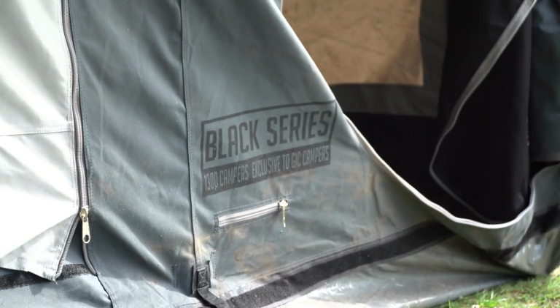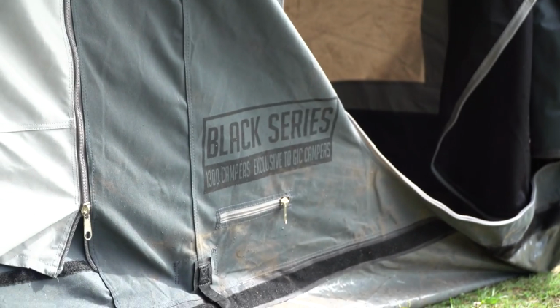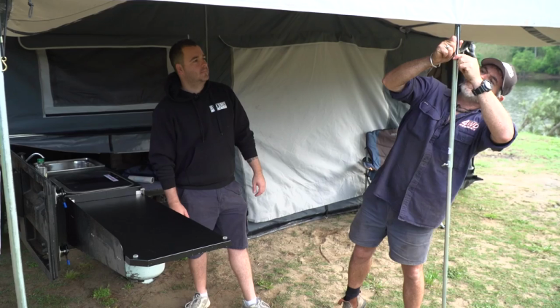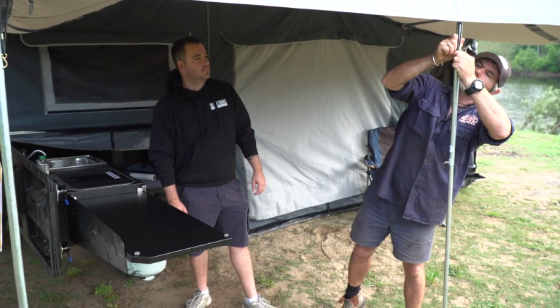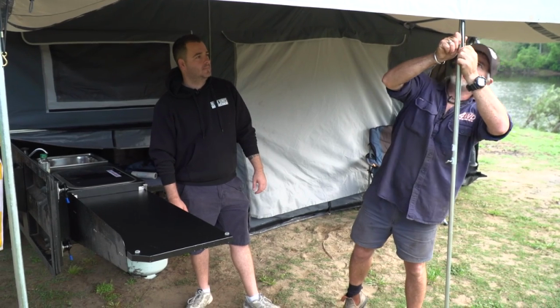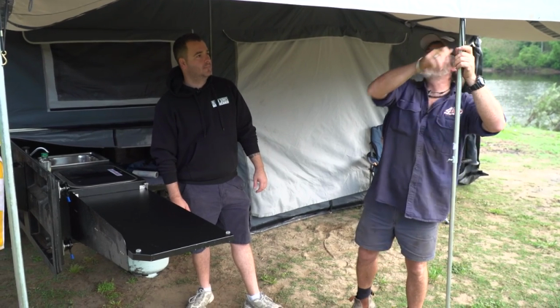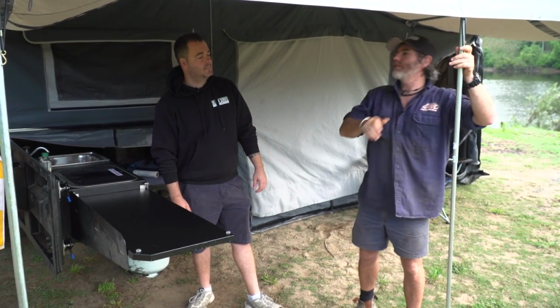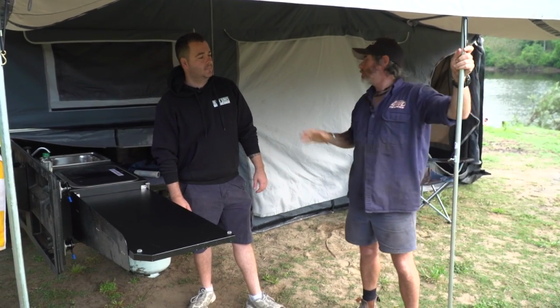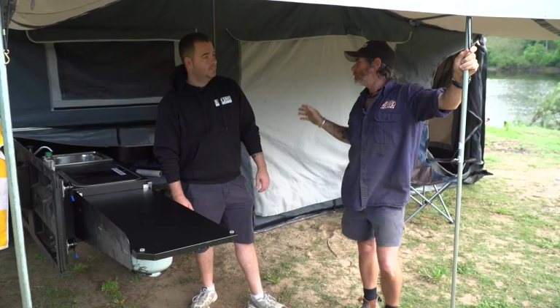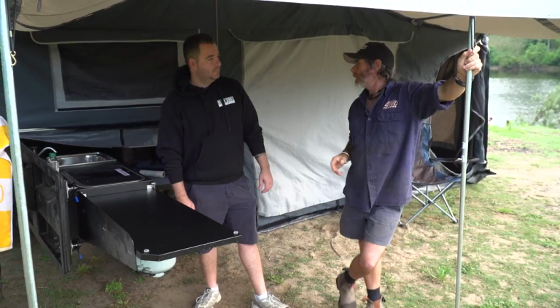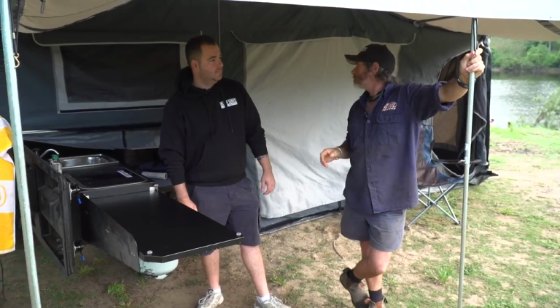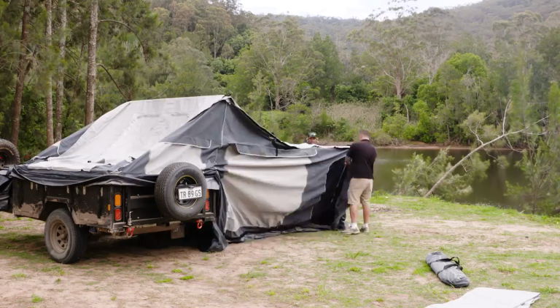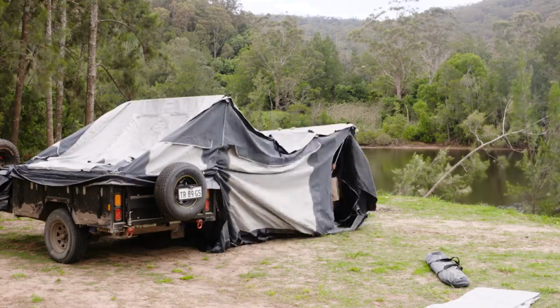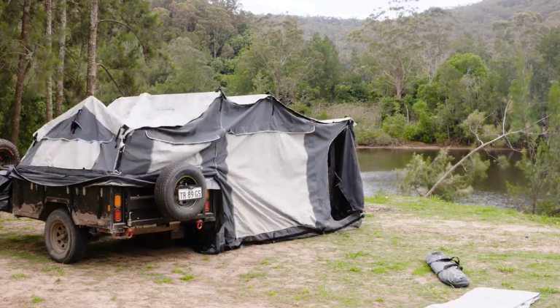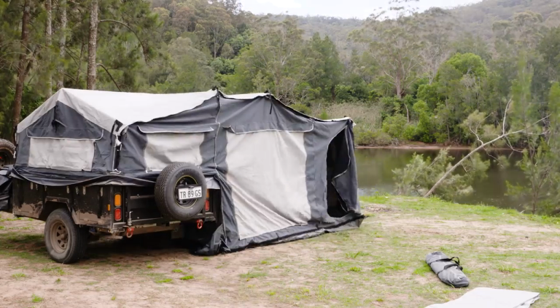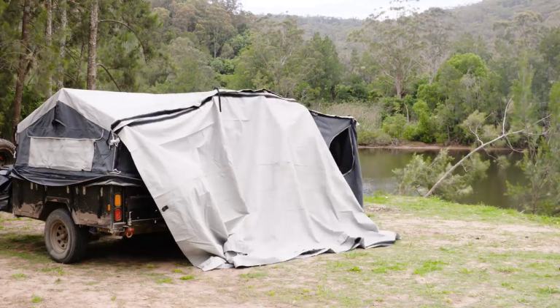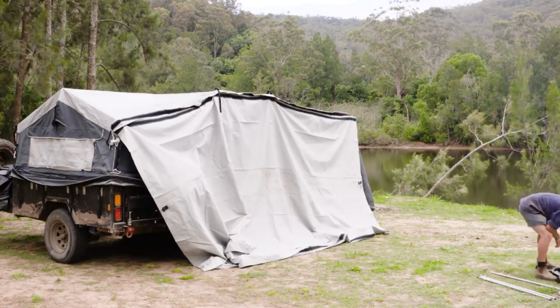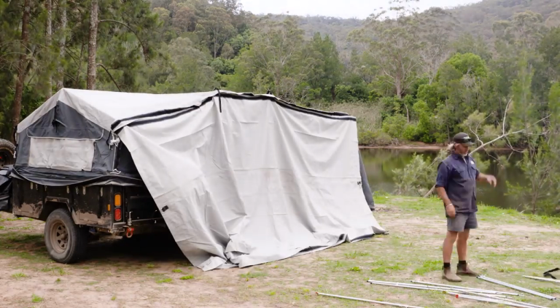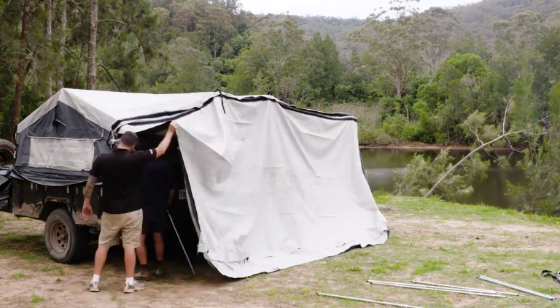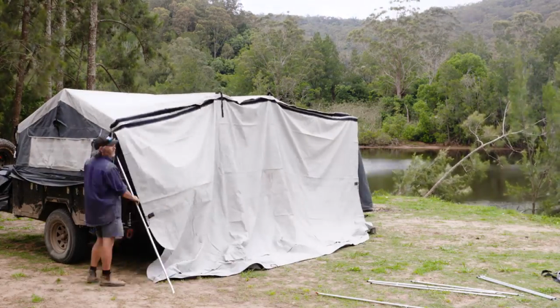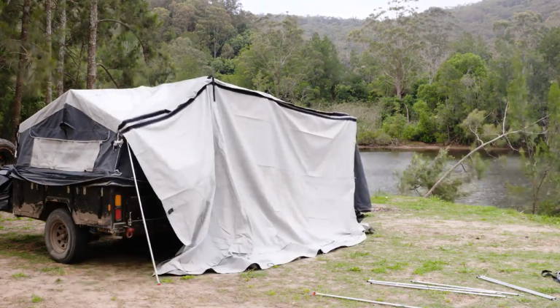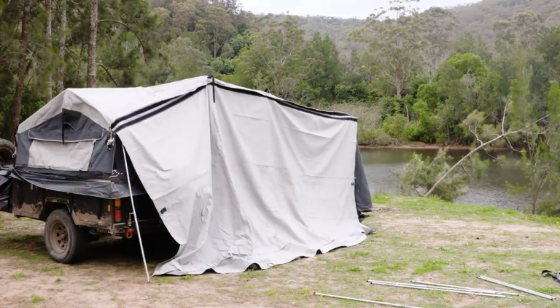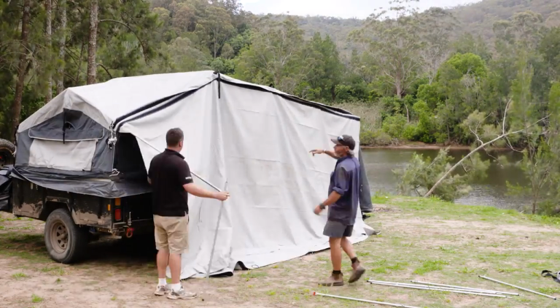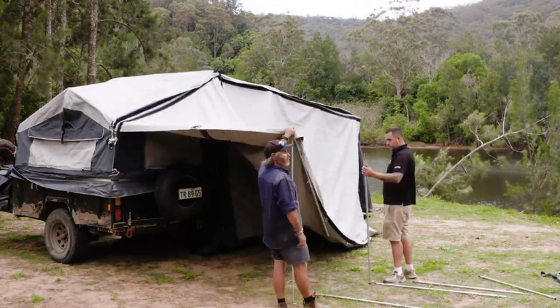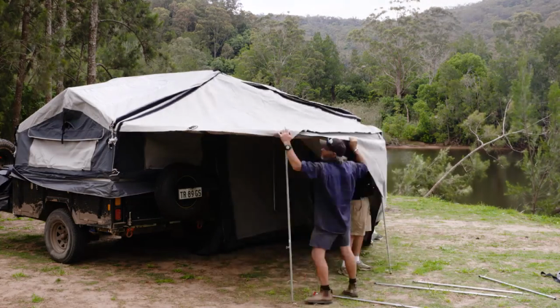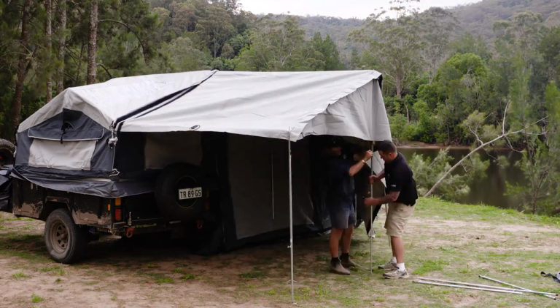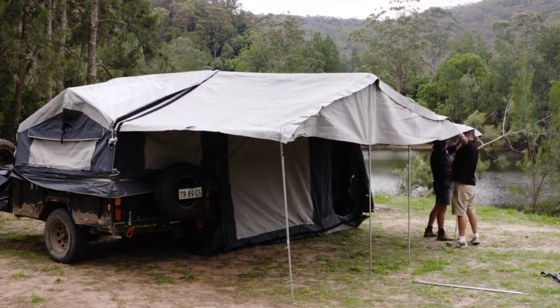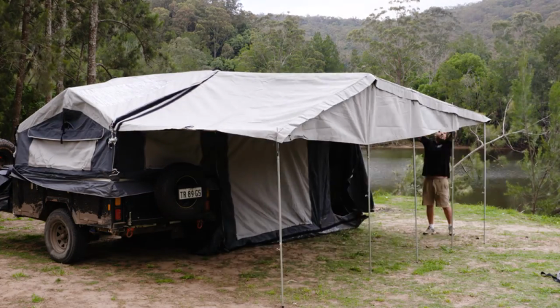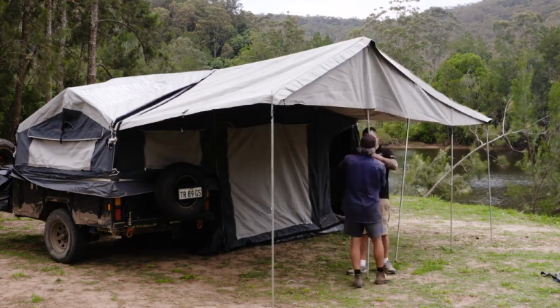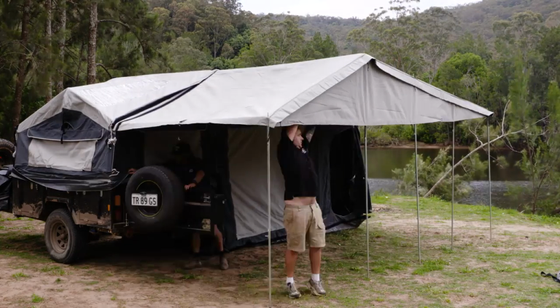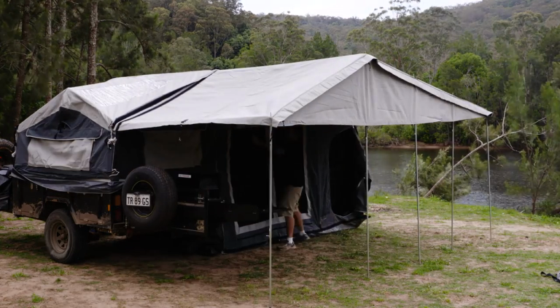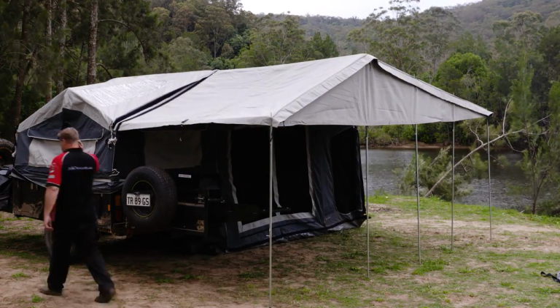All righty, Nick, last little bit. I've got to tell you, for a big 12-foot trailer, it really wasn't that bad to put up. I would say probably similar to a hard floor, roughly speaking? Yeah, absolutely. Not too far off it, to be honest. Maybe a couple of minutes.